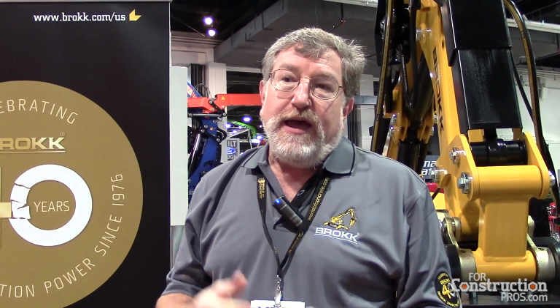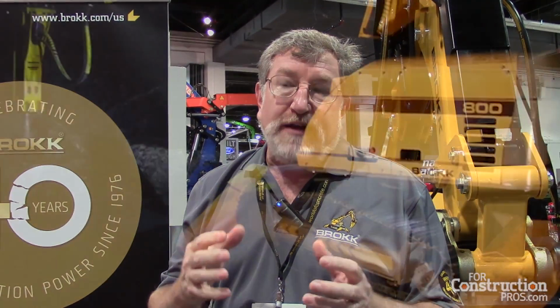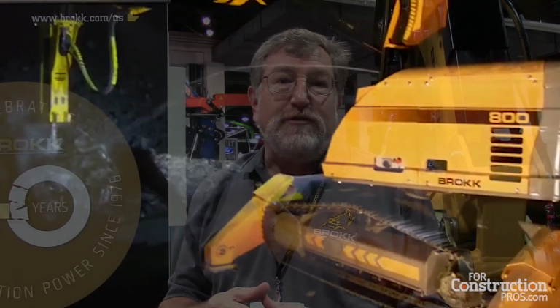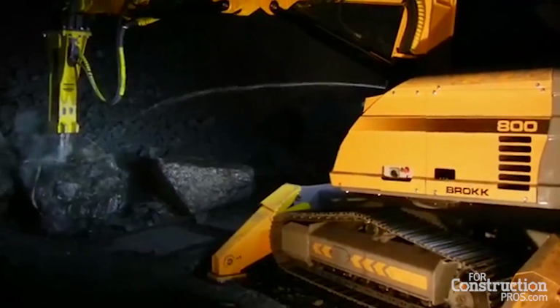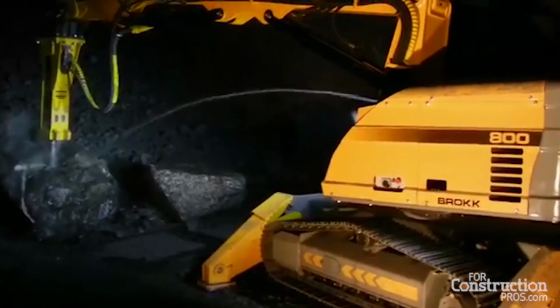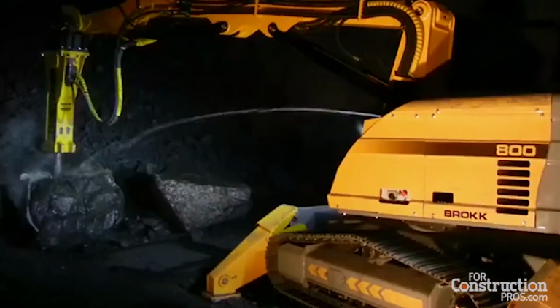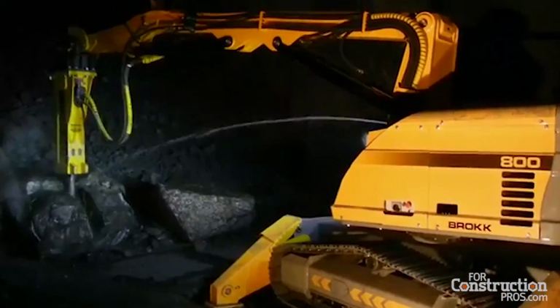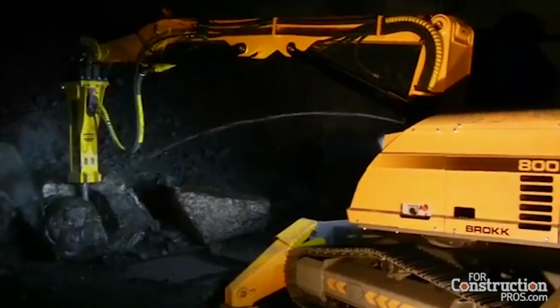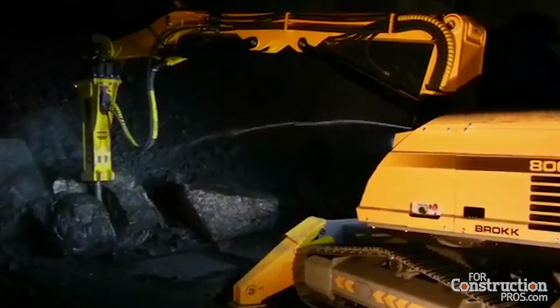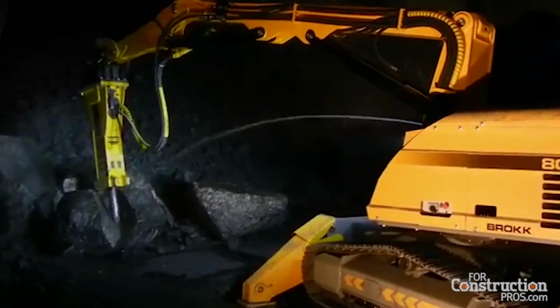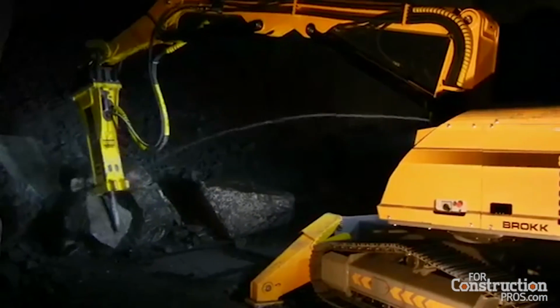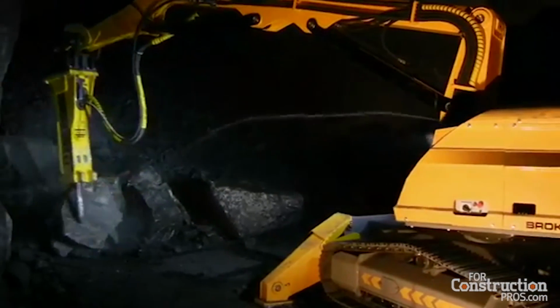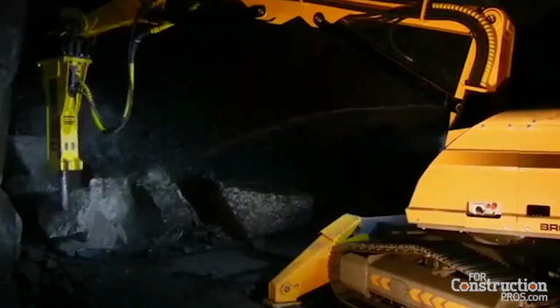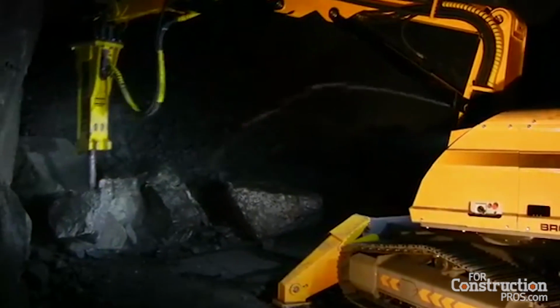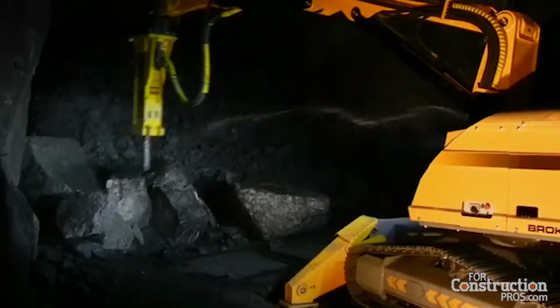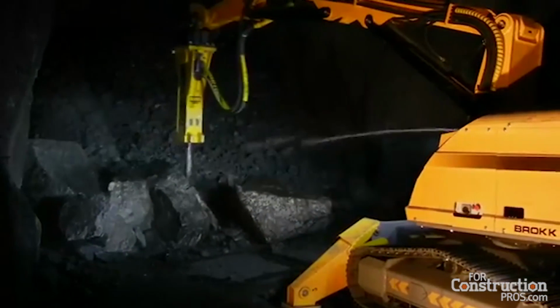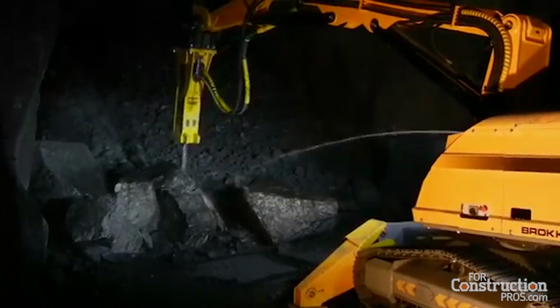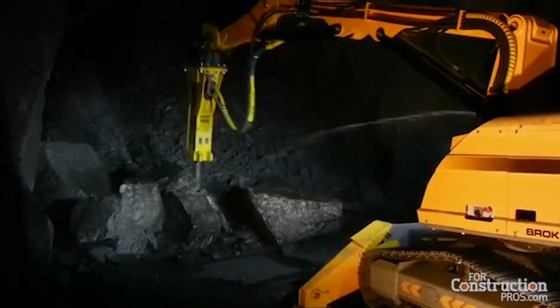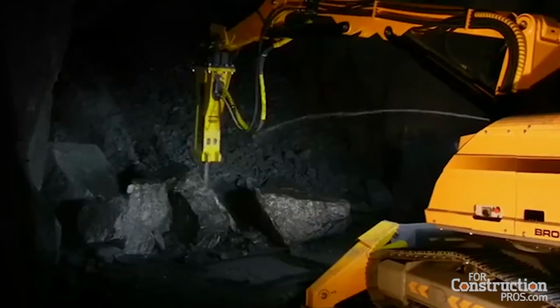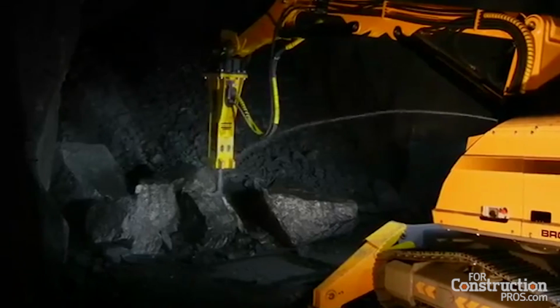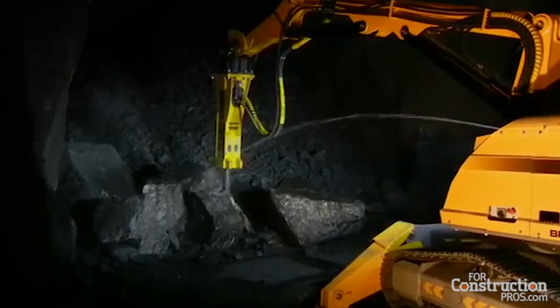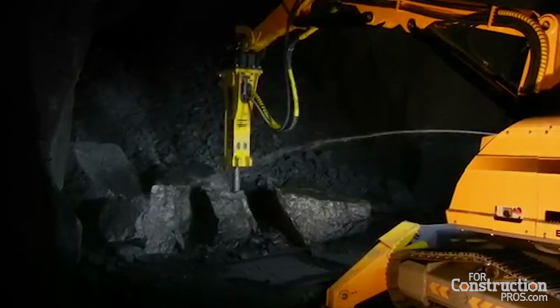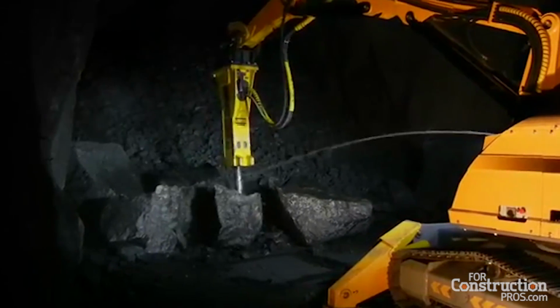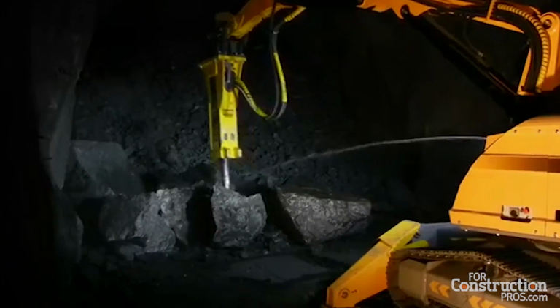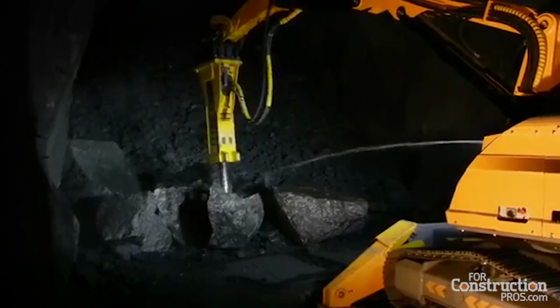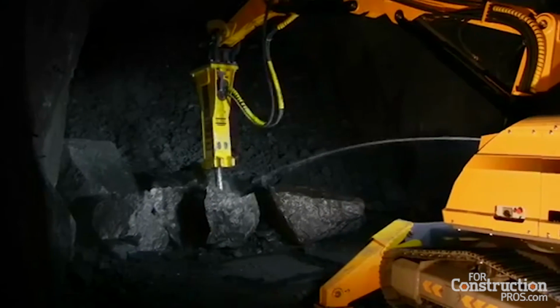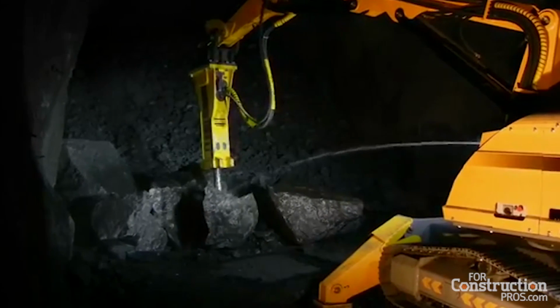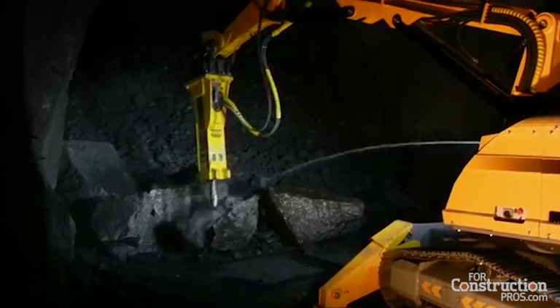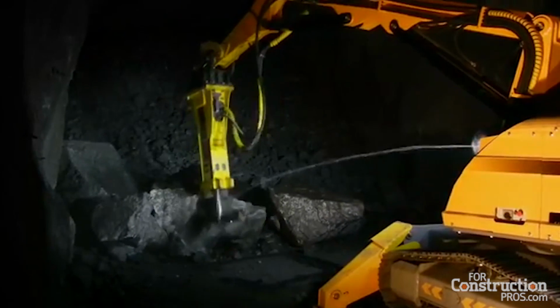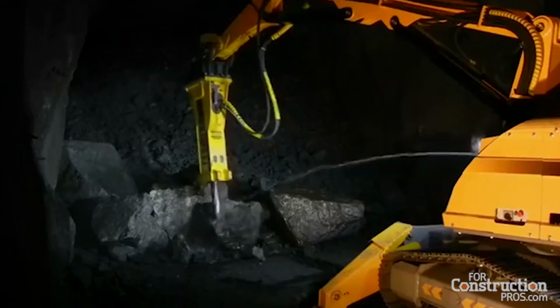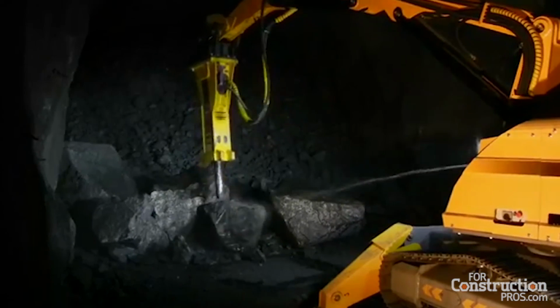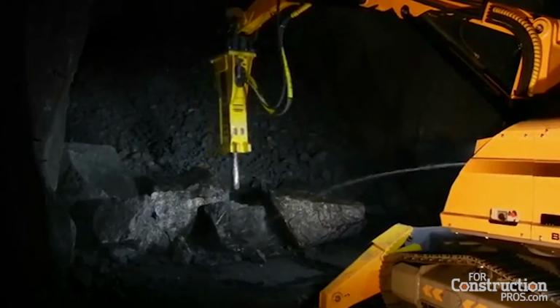A demolition robot is designed specifically to deliver the exact correct amount of oil flow, pressure, back pressure, and then apply the right force on the hammer as it's doing its work.